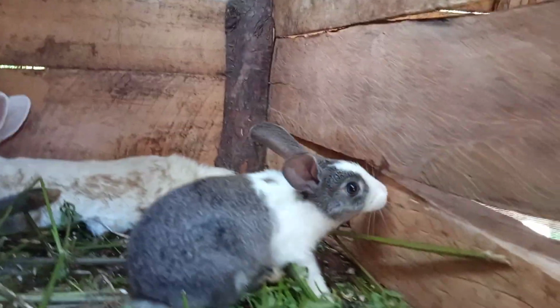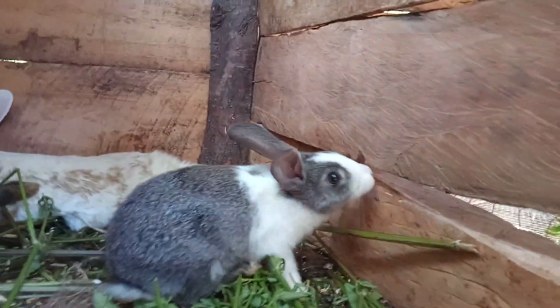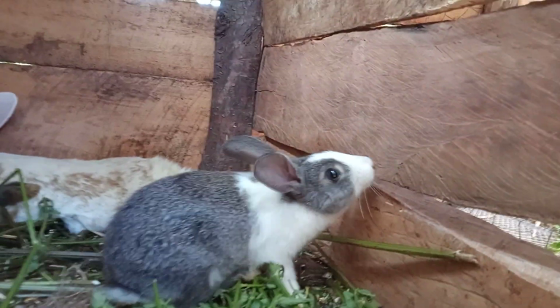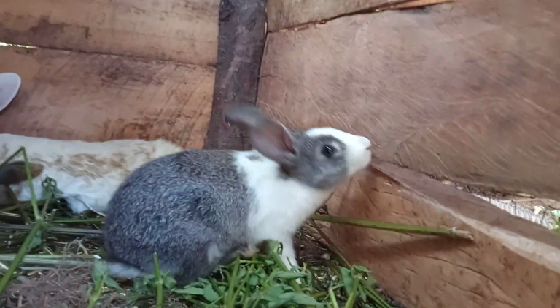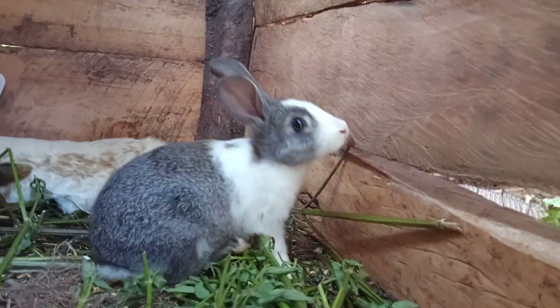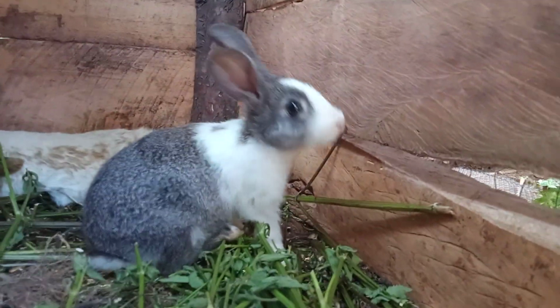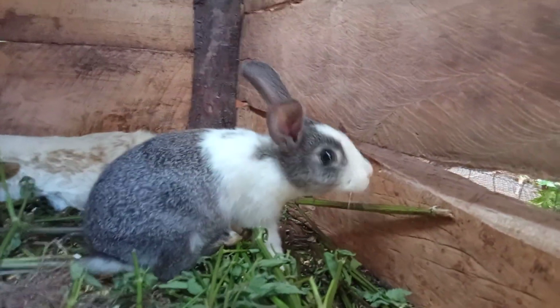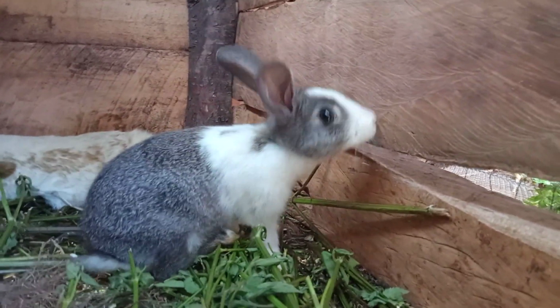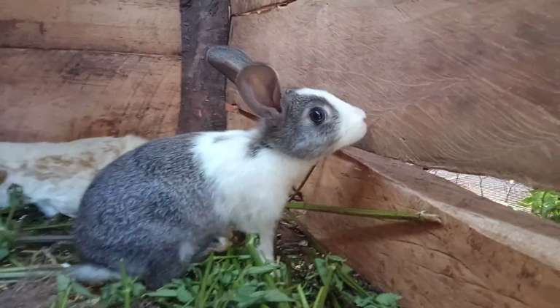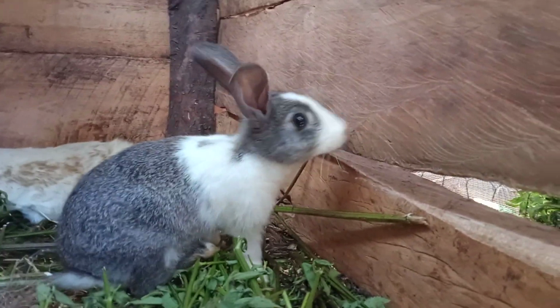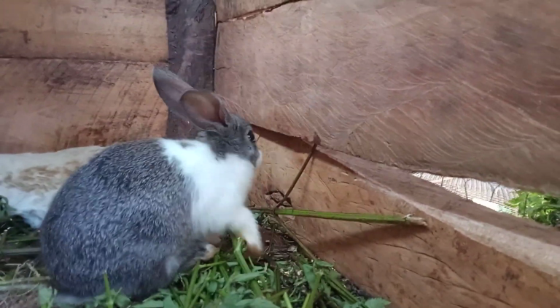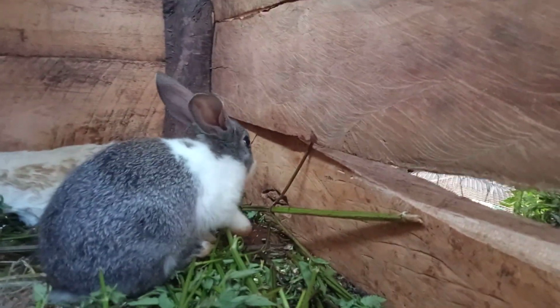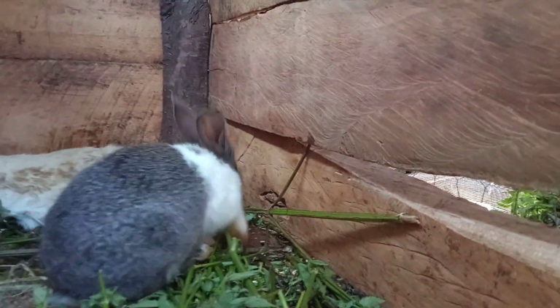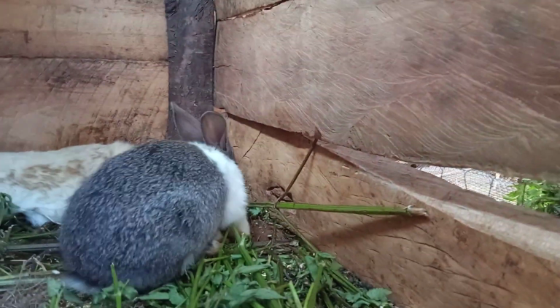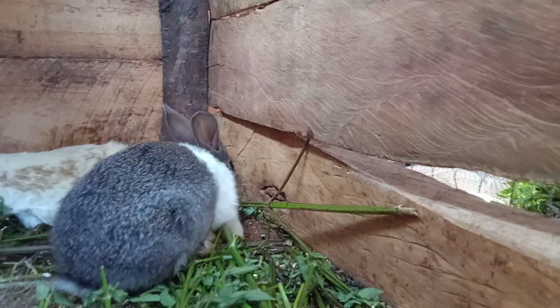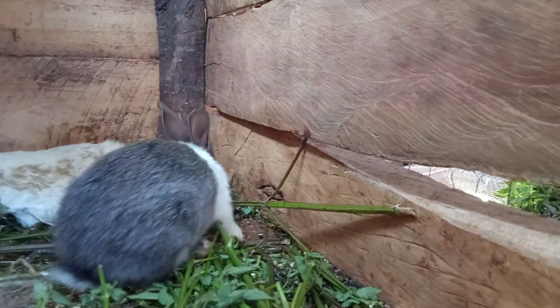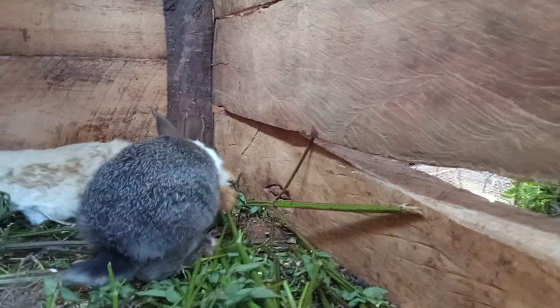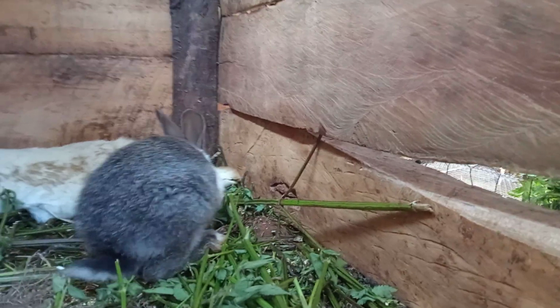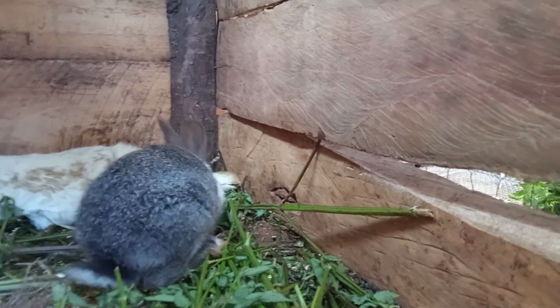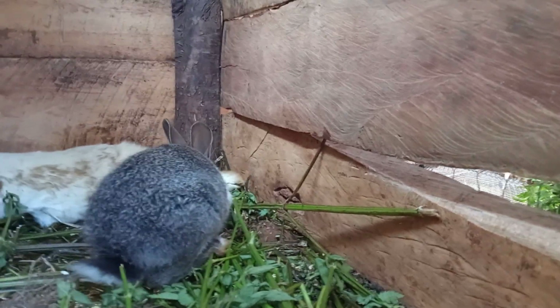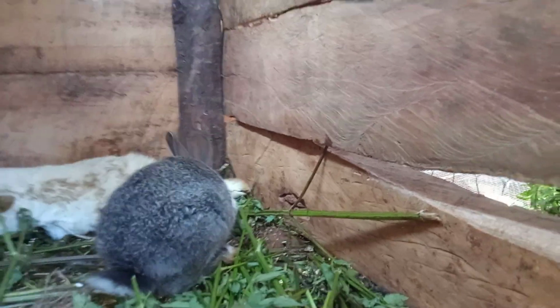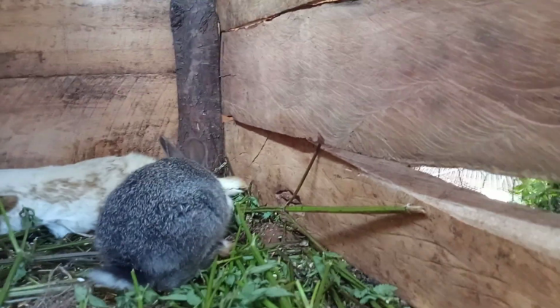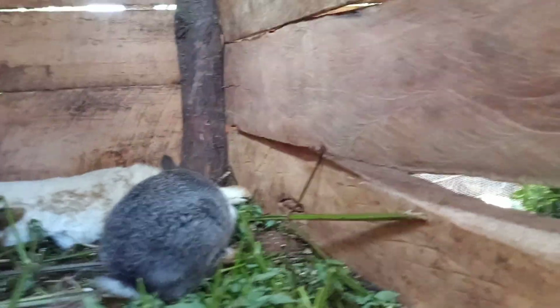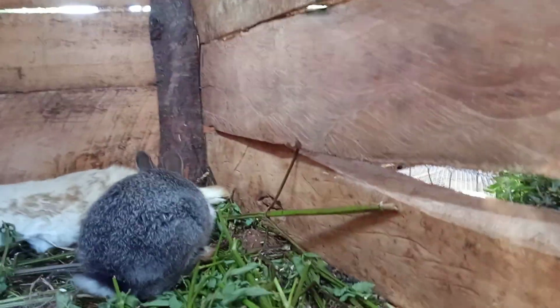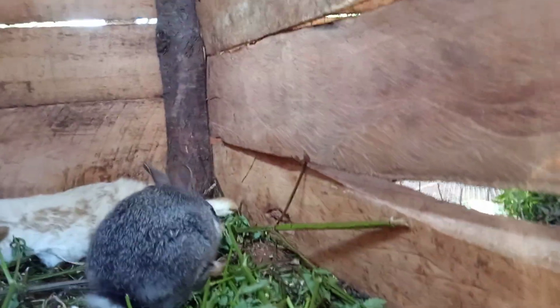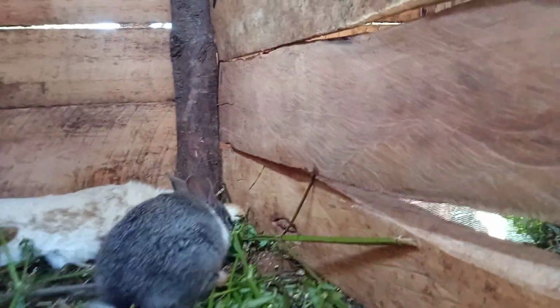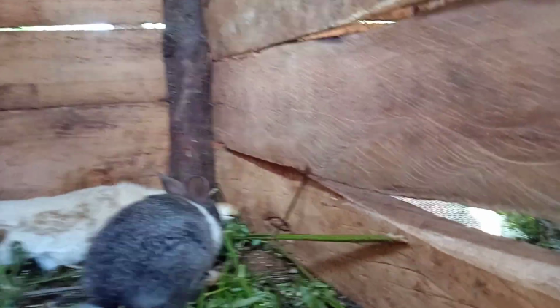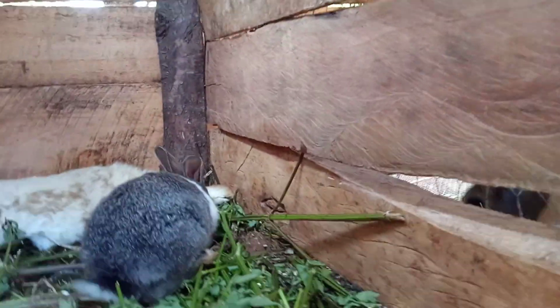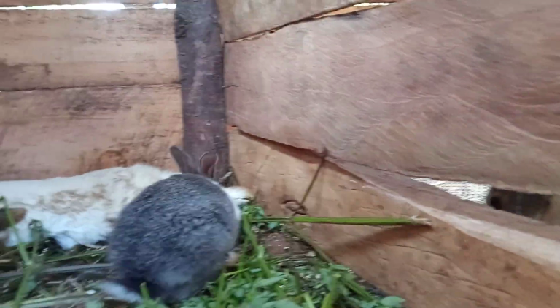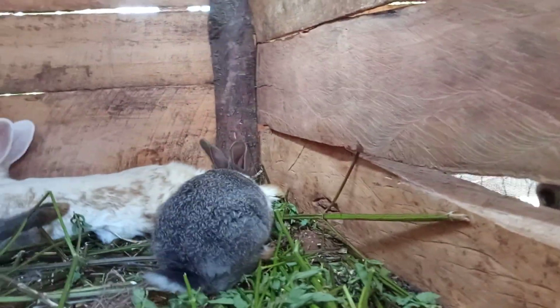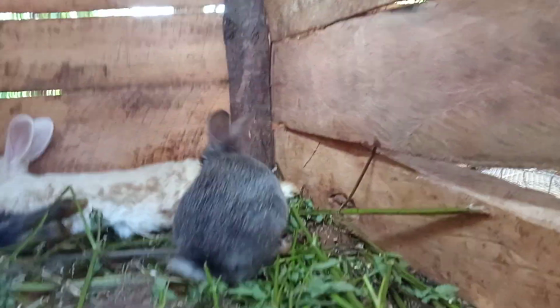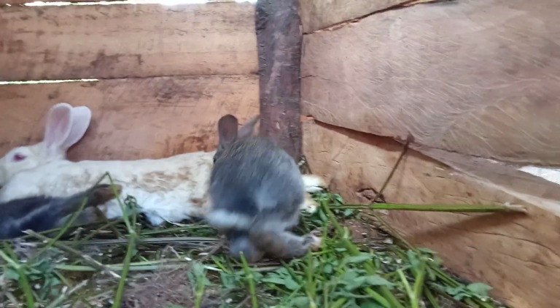I pity this kit. It is high time it is supplied with mineral salt.